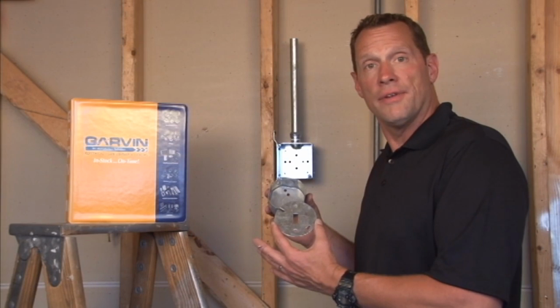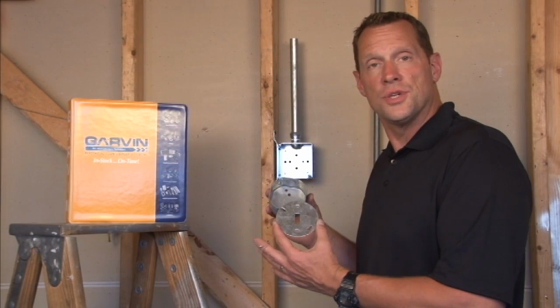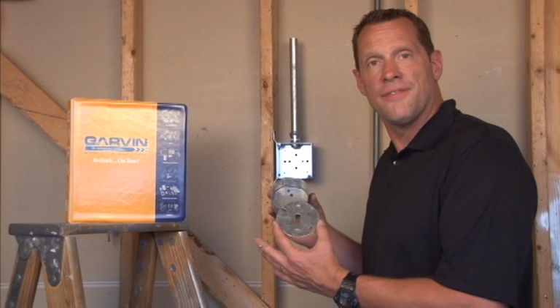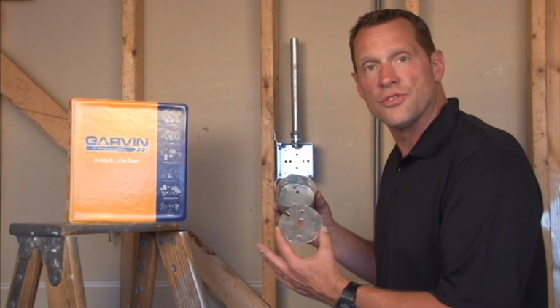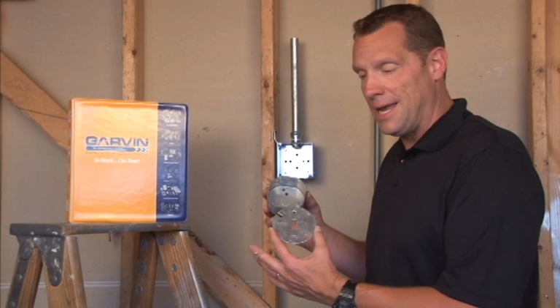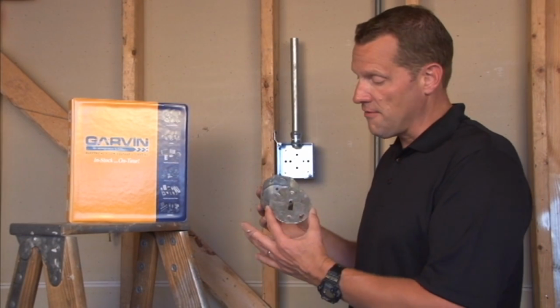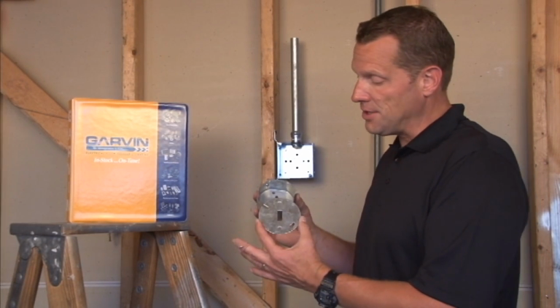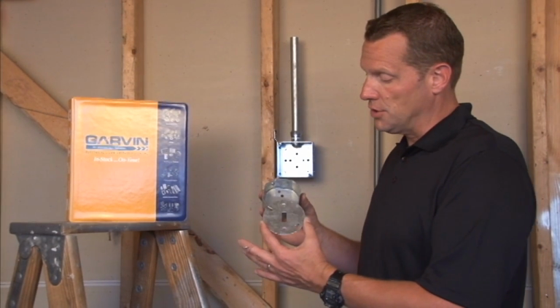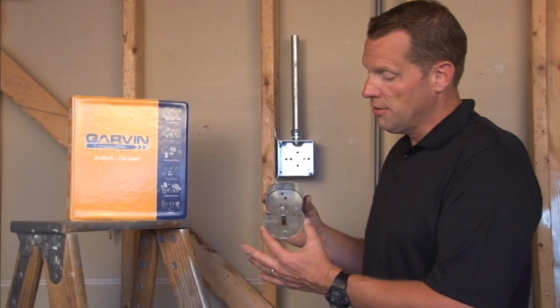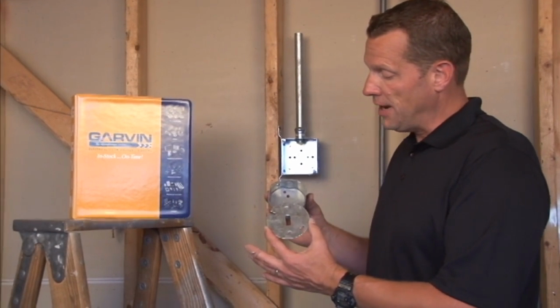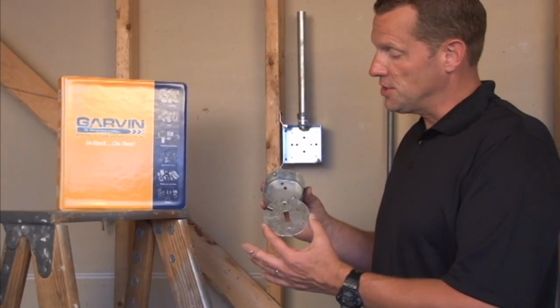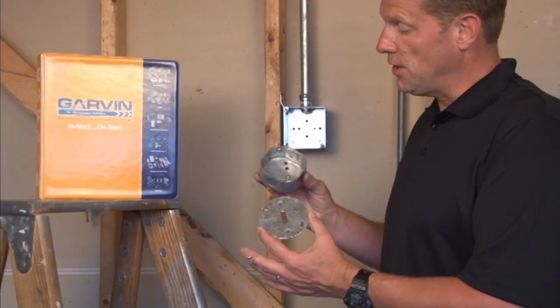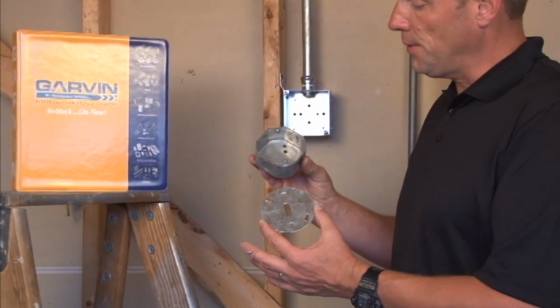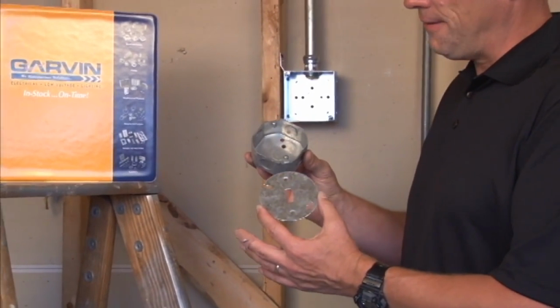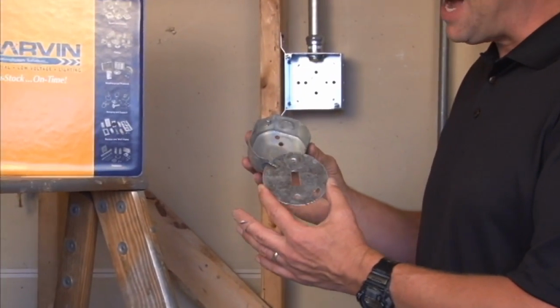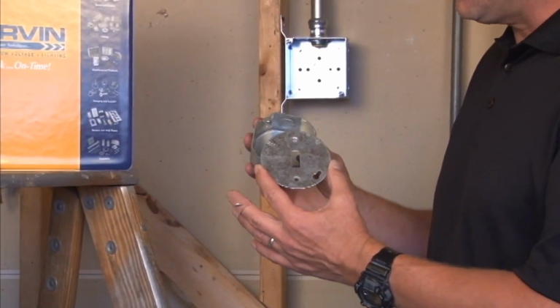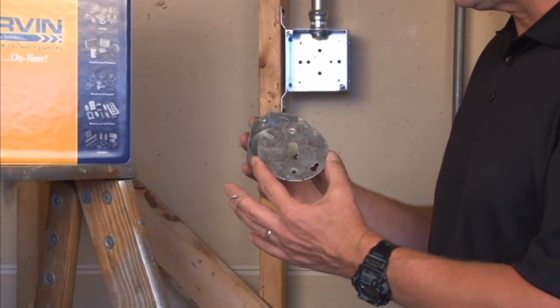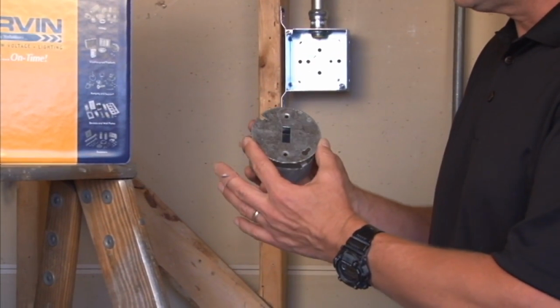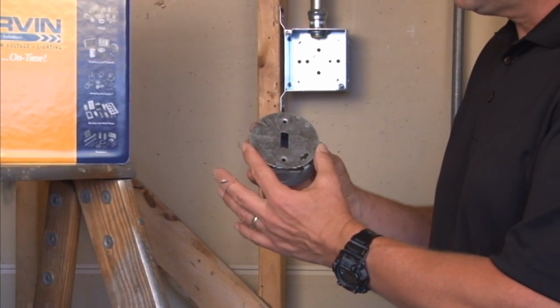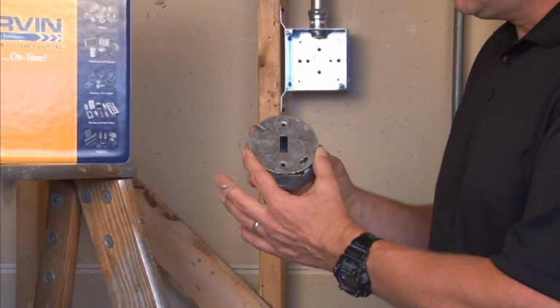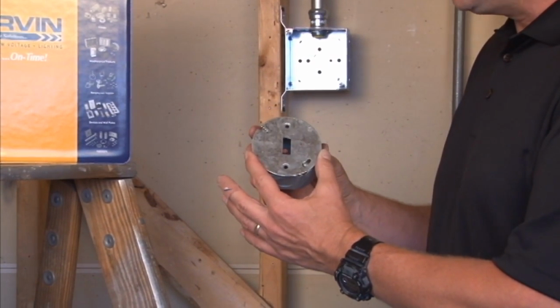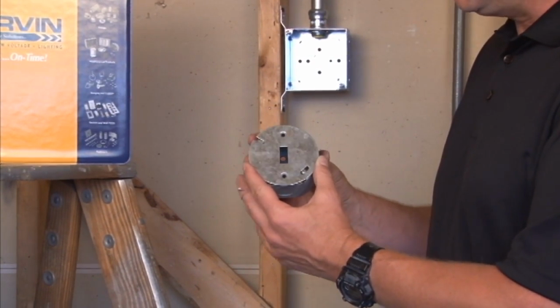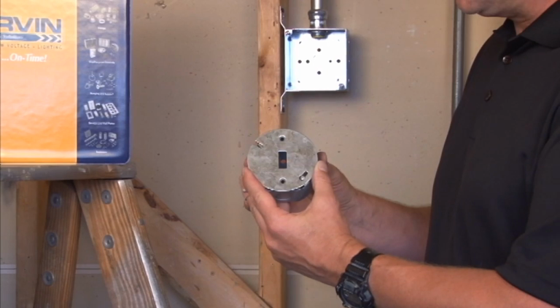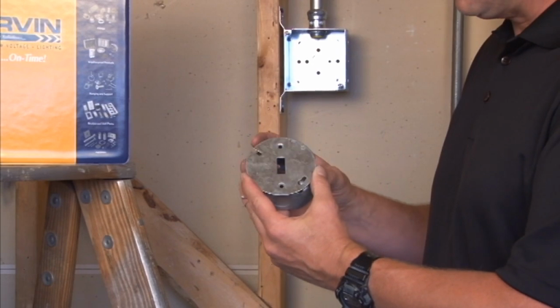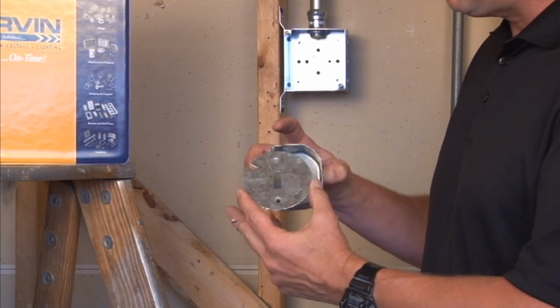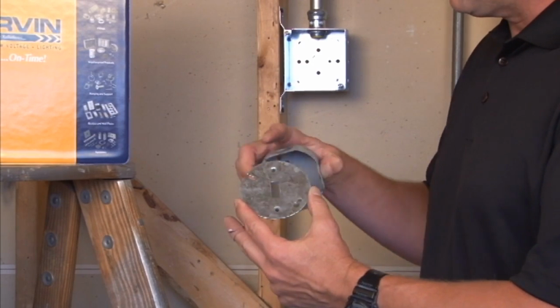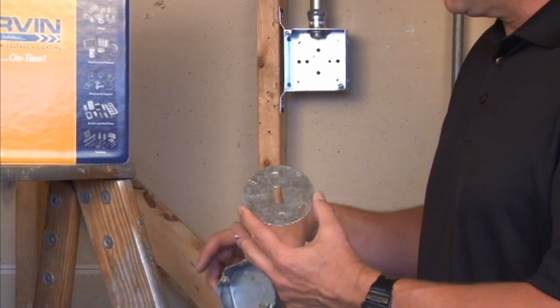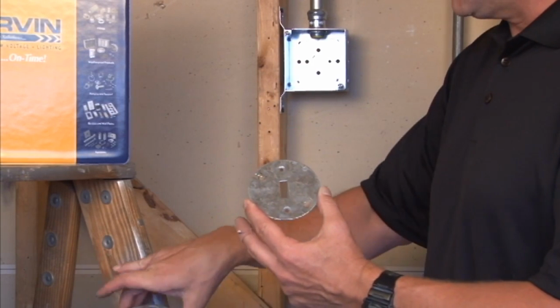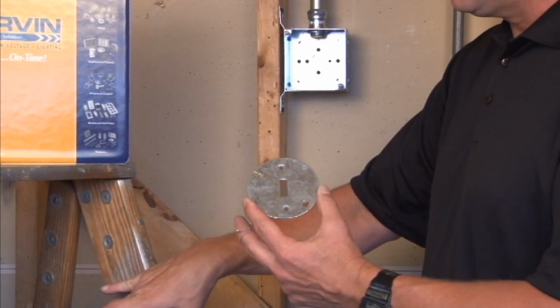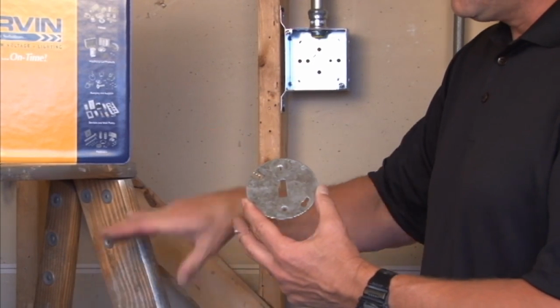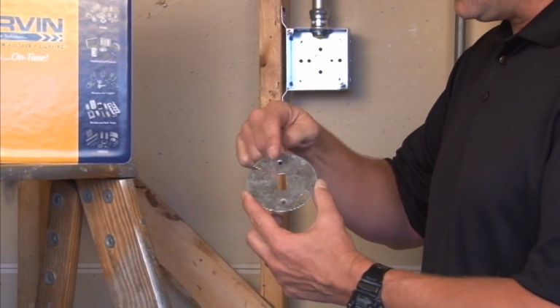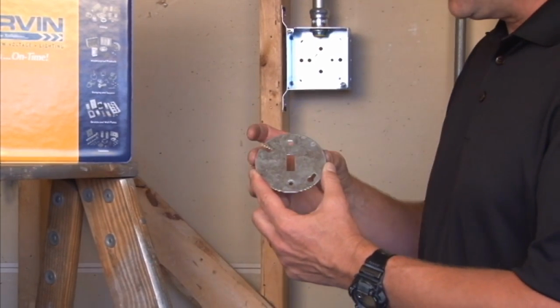Garvin Industries manufactures a variety of flat covers for devices that fit on 3½ inch octagon boxes. As you can see, this particular model is made for a direct installation of a toggle switch.